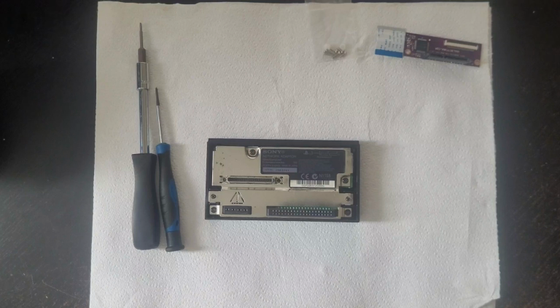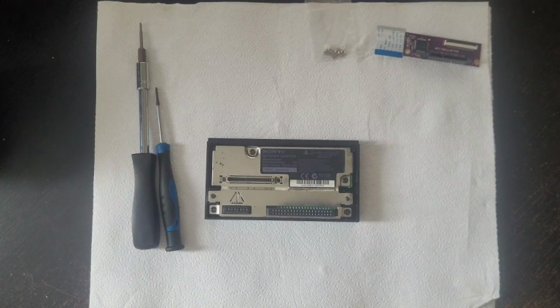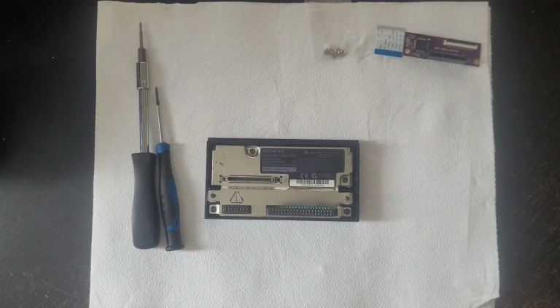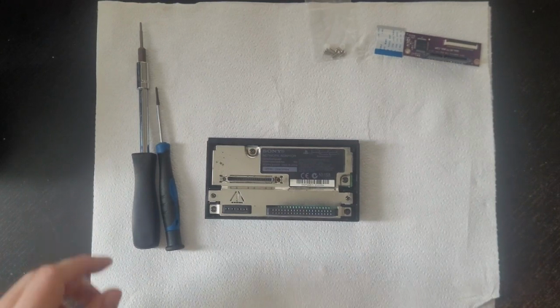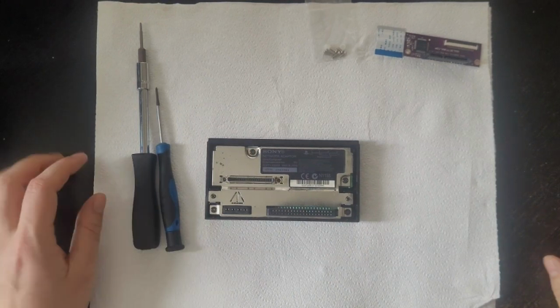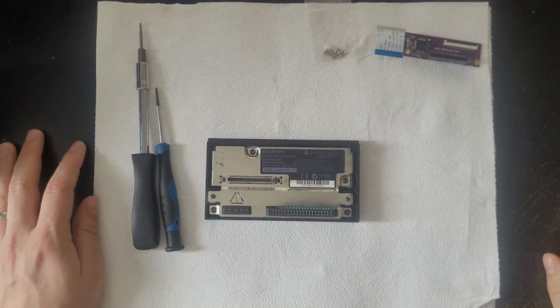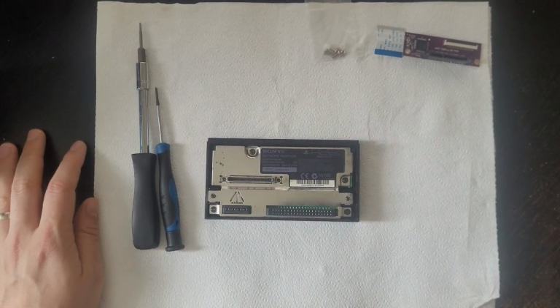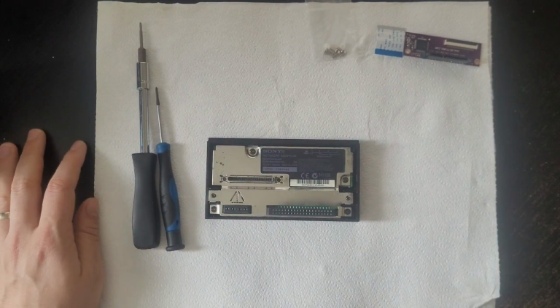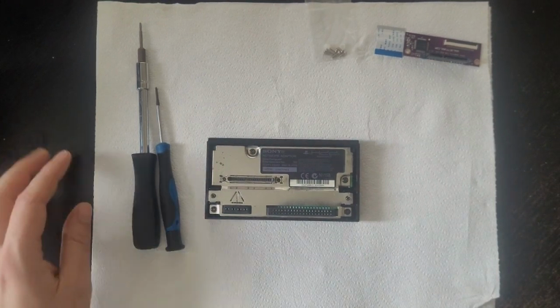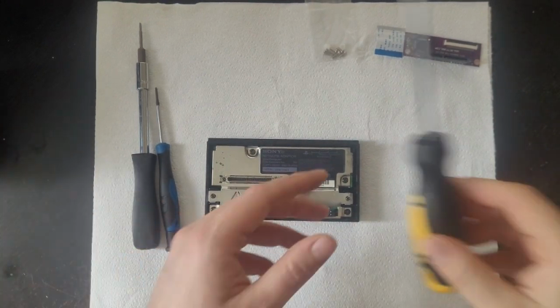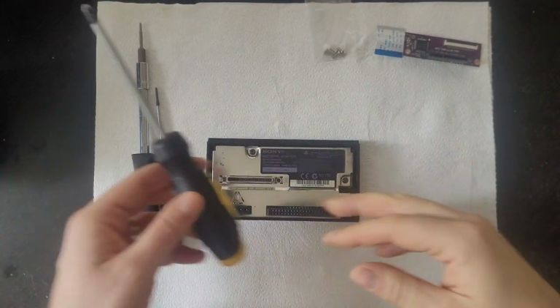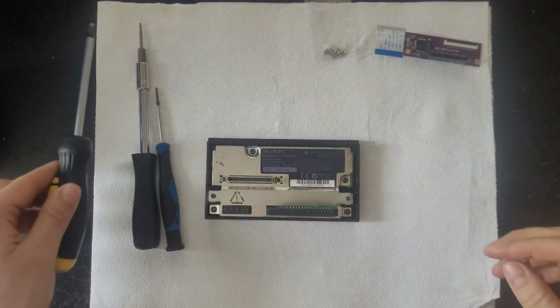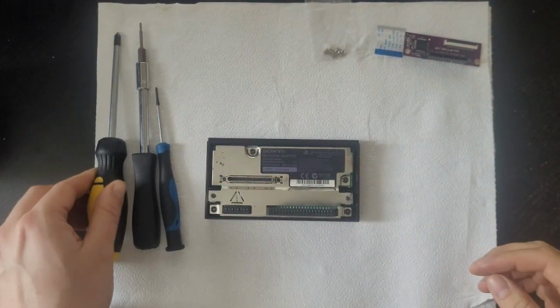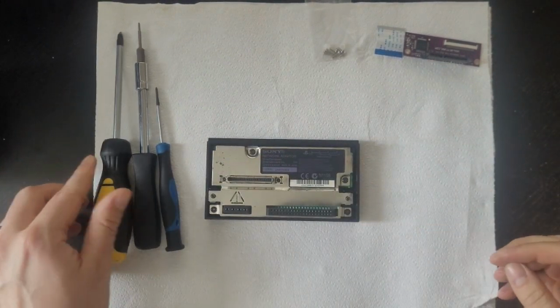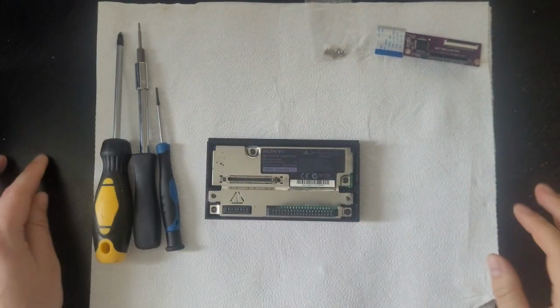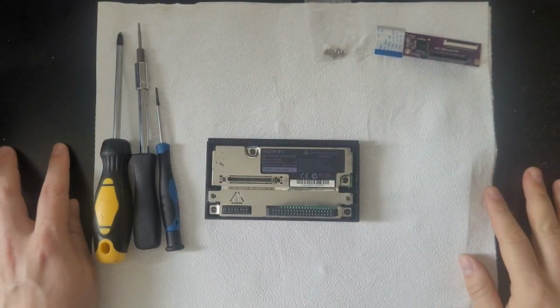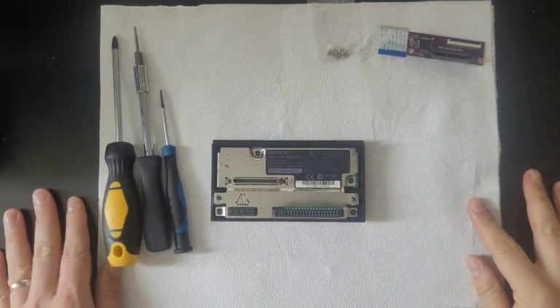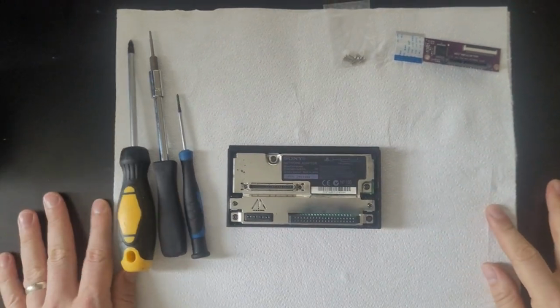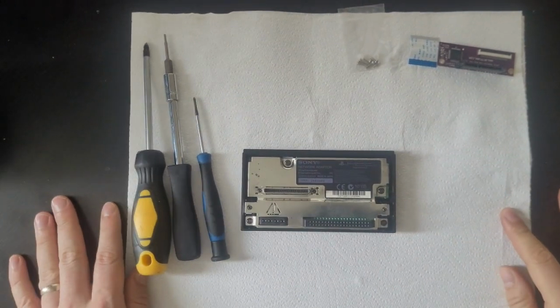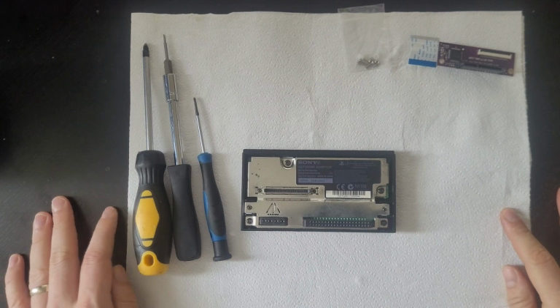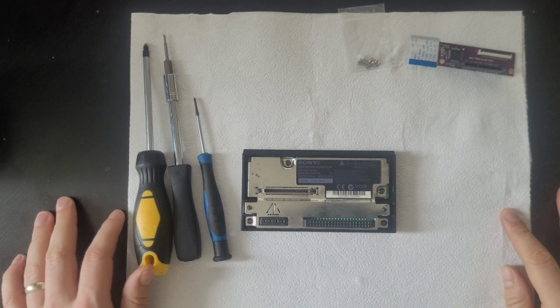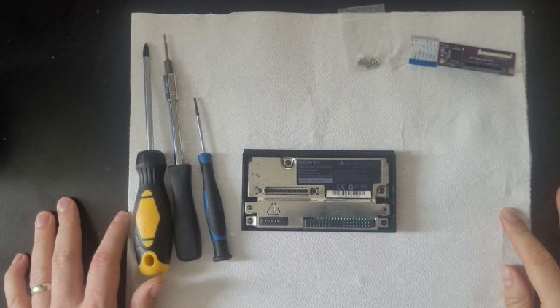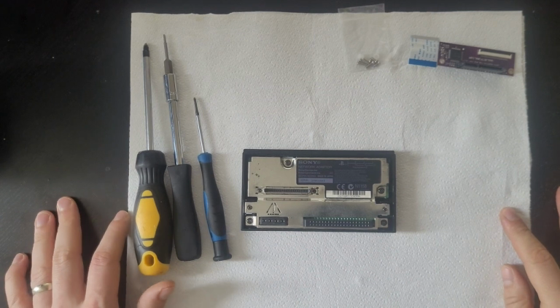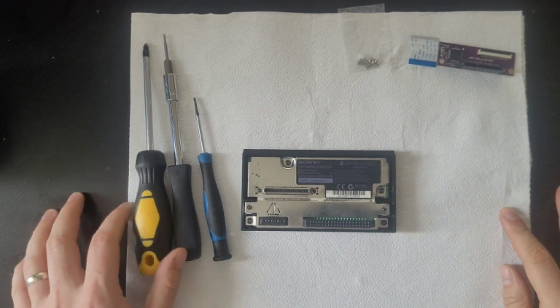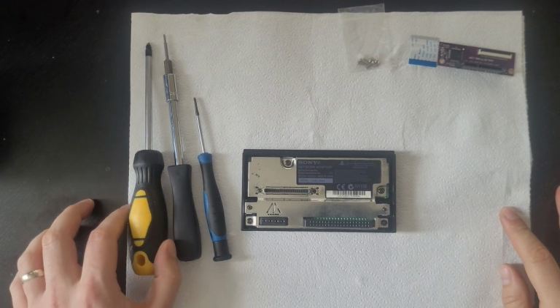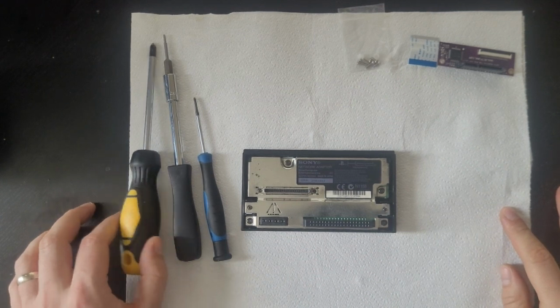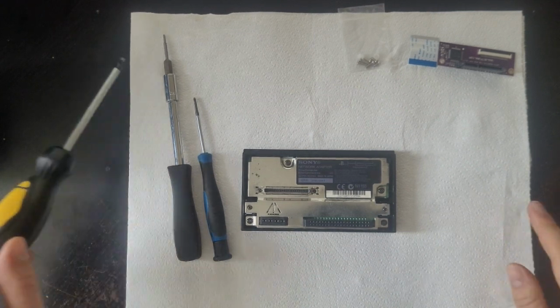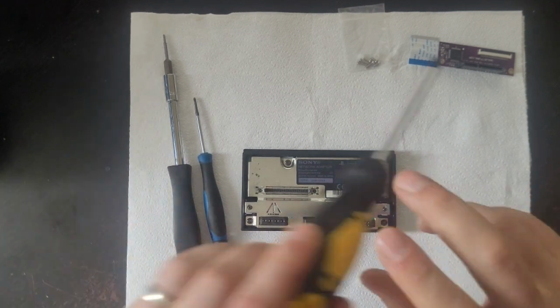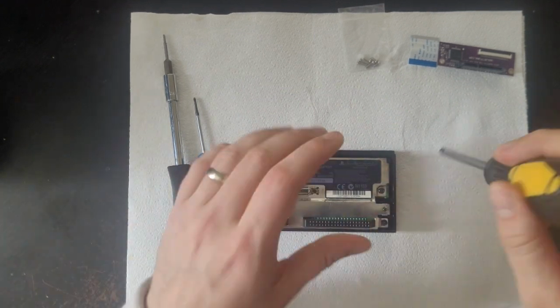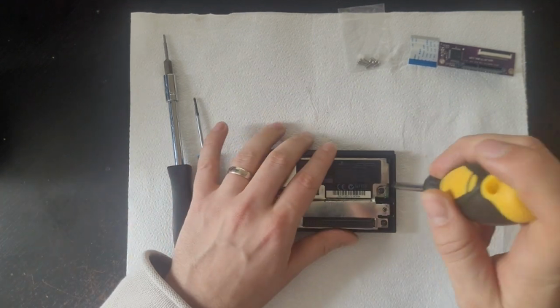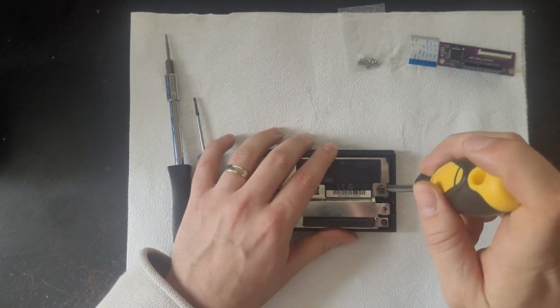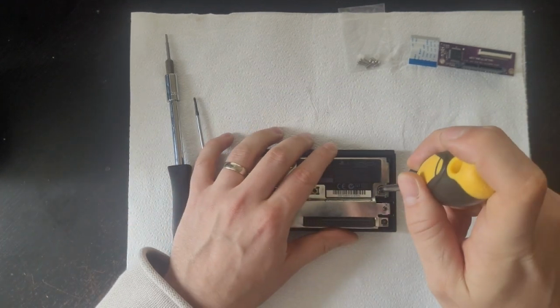Hello and welcome to another quick fix. Today we're going to look at how to convert a Sony PS2 network adapter from PATA to SATA.